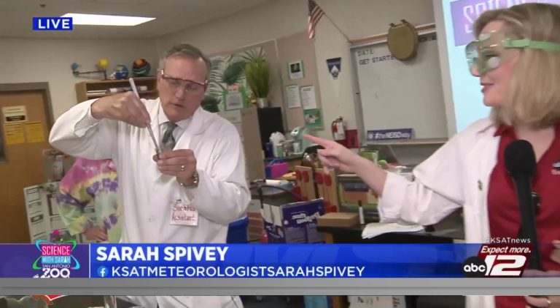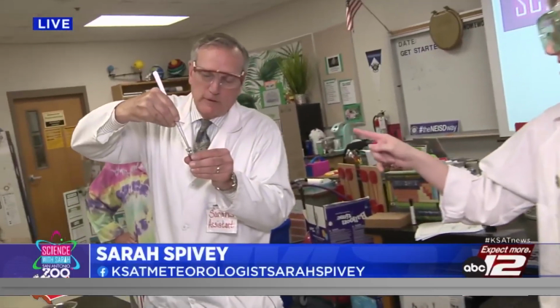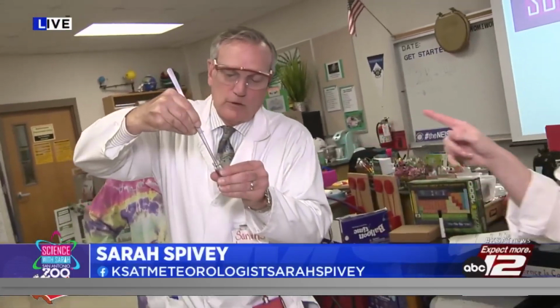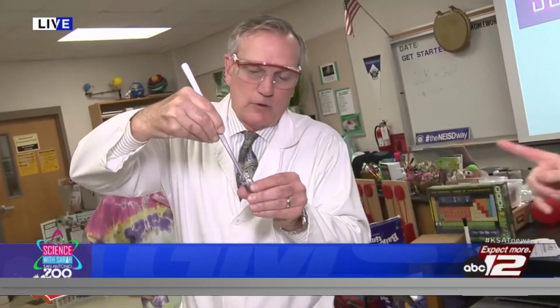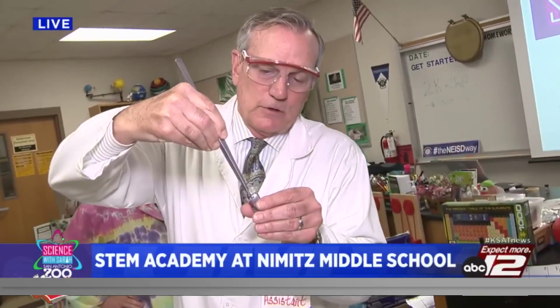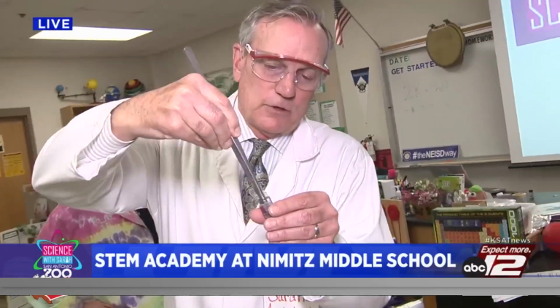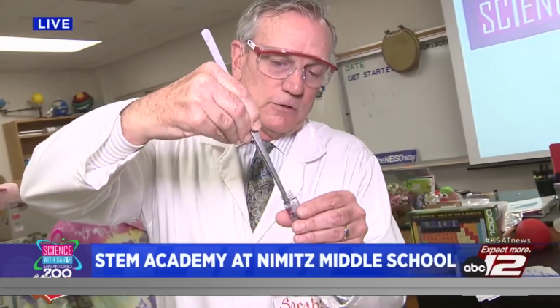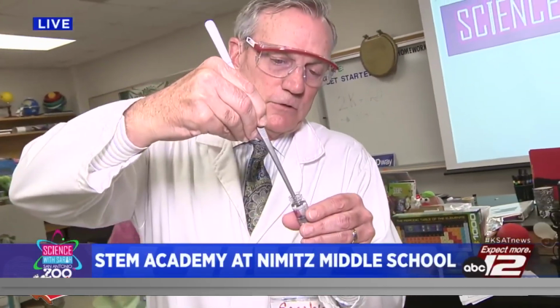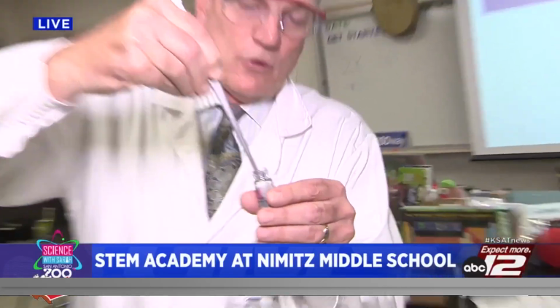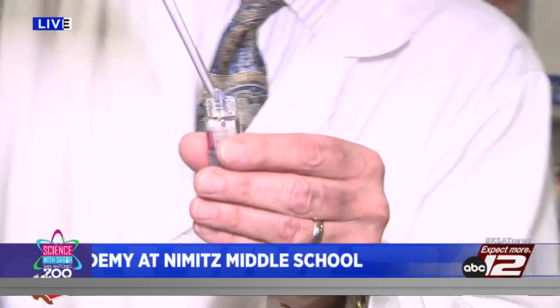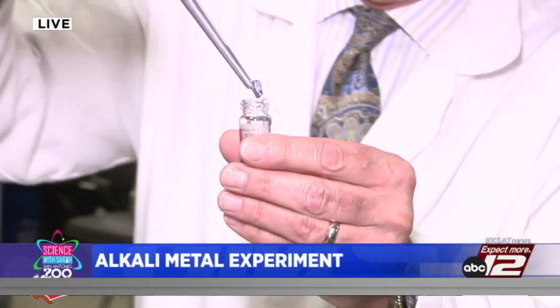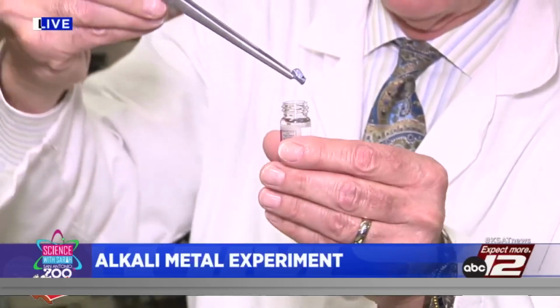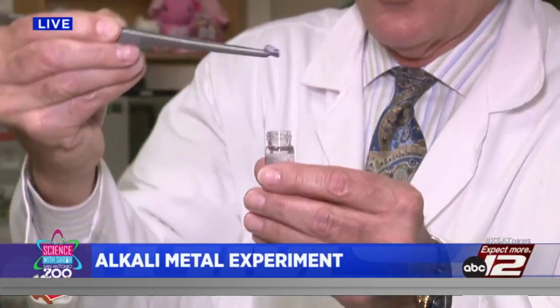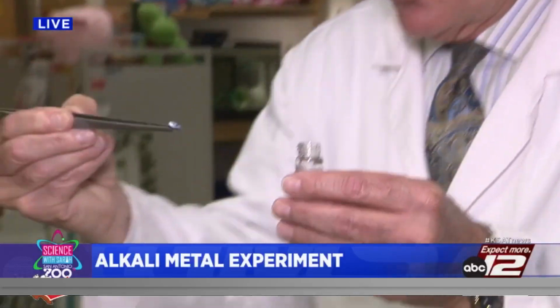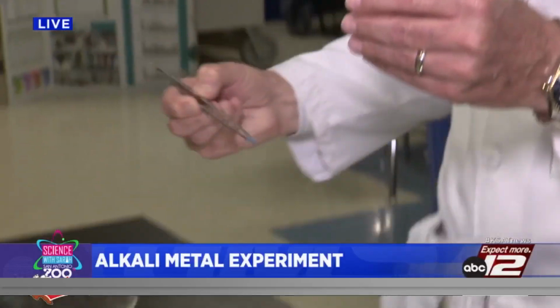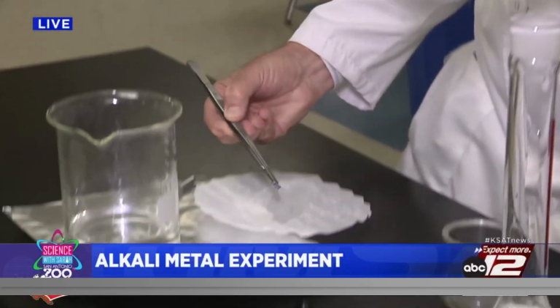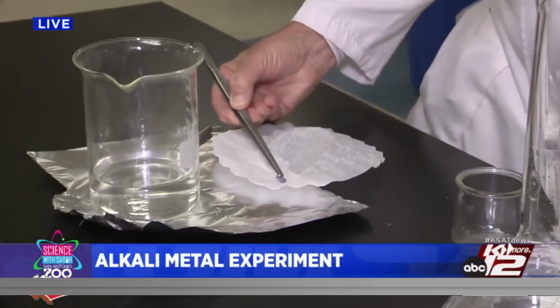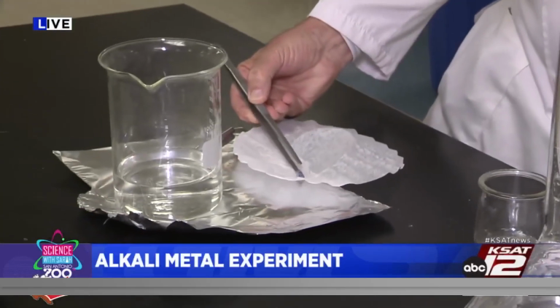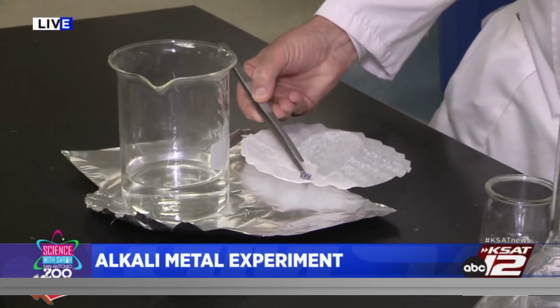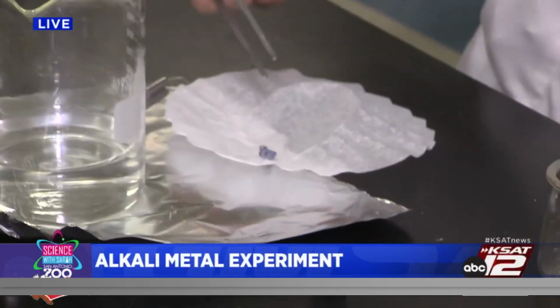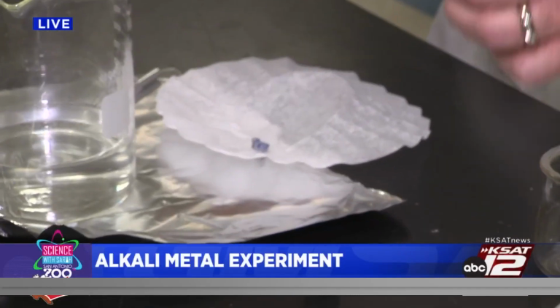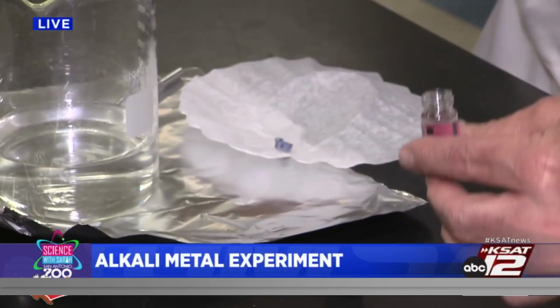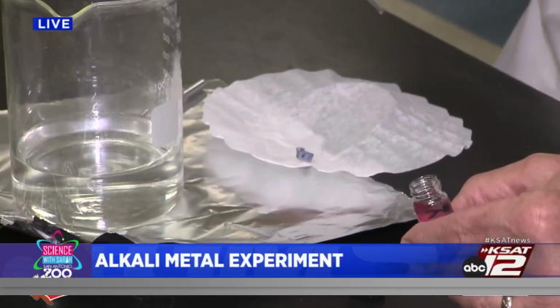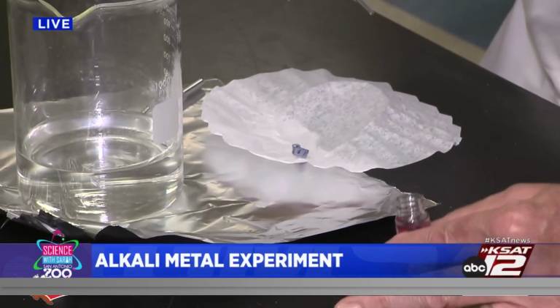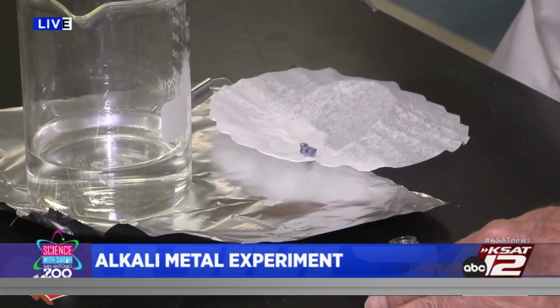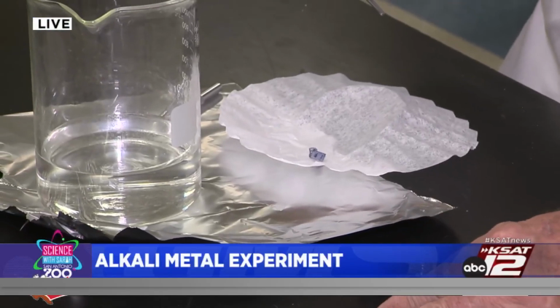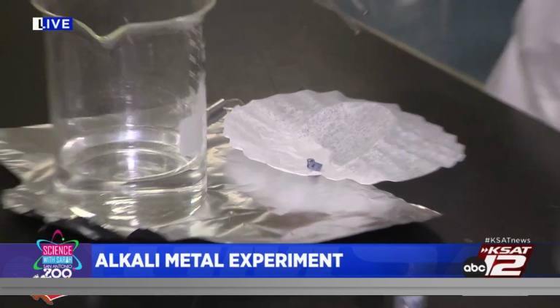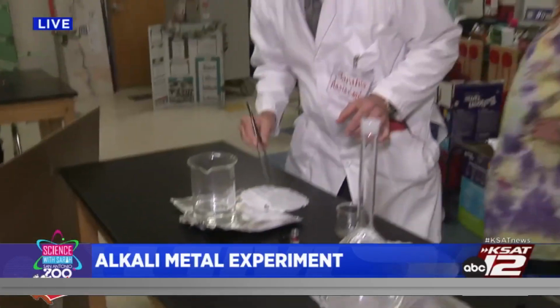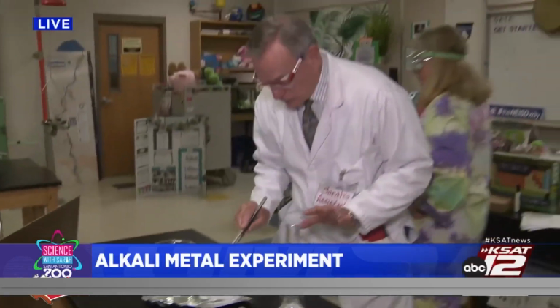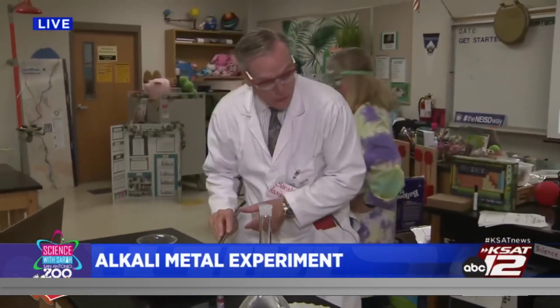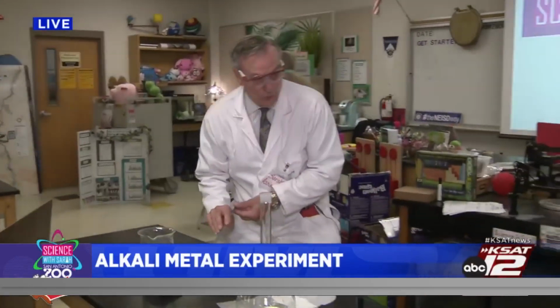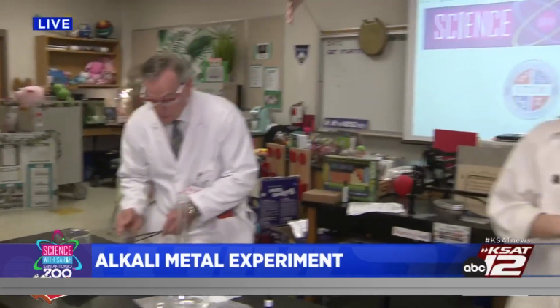So what we're doing today is alkali metals in water and how they react. Alkali metals — lithium is an alkali metal and lithium is a precious metal. We really need lithium for our batteries and things like that.